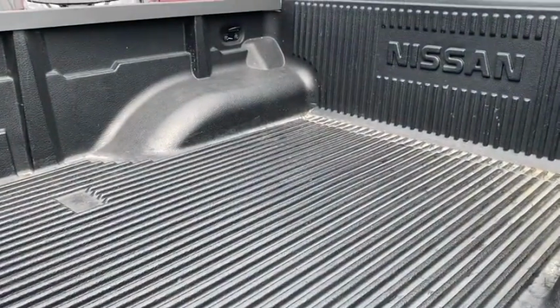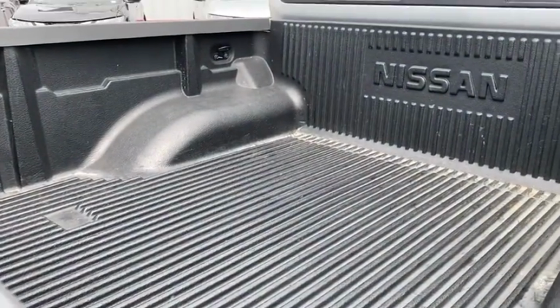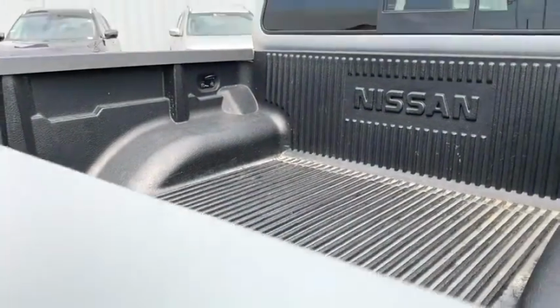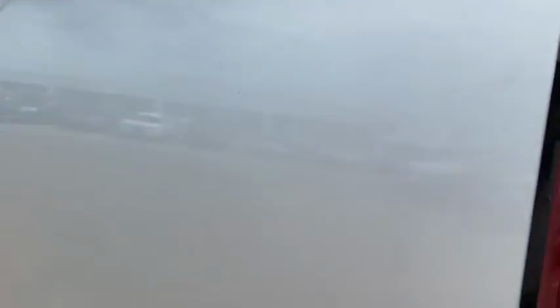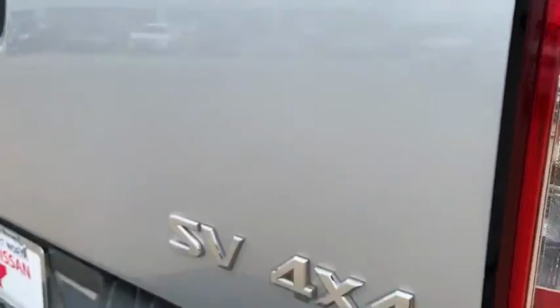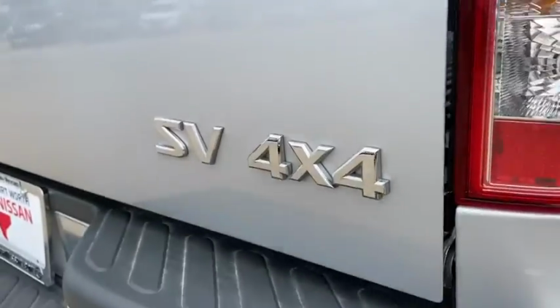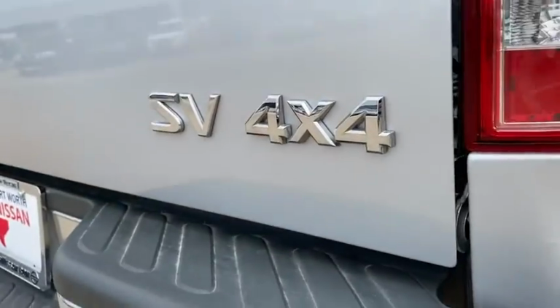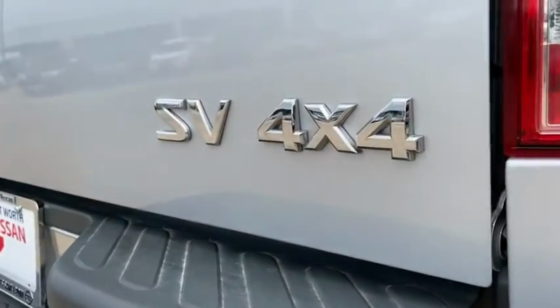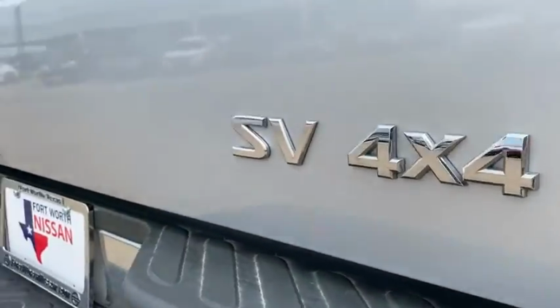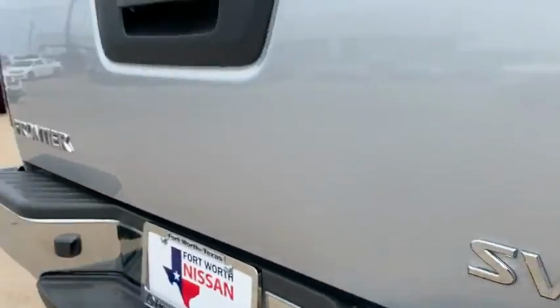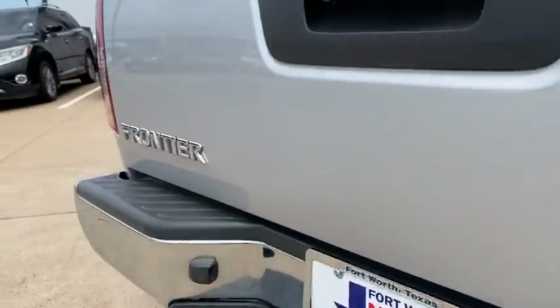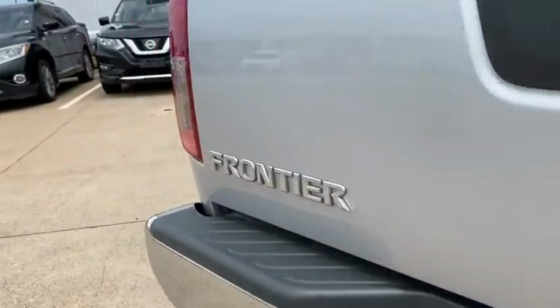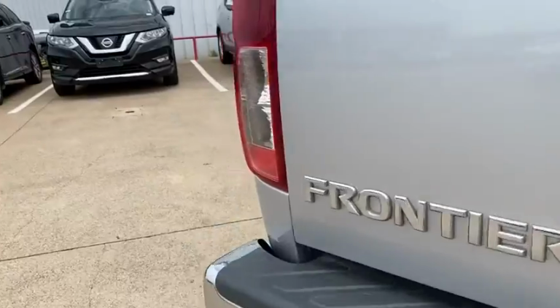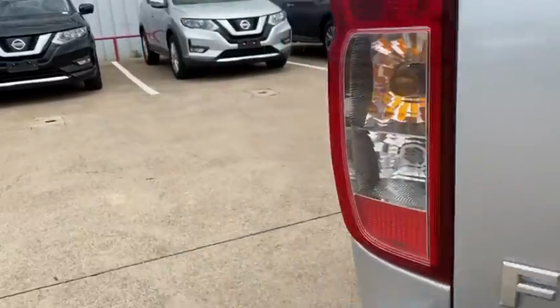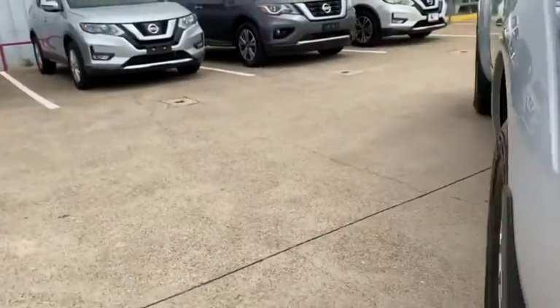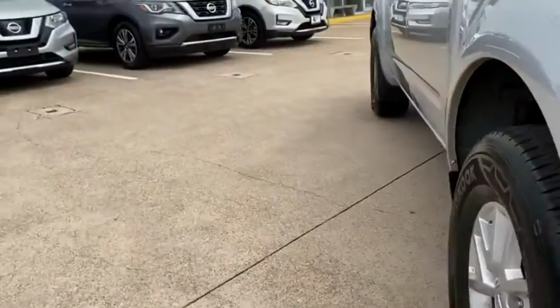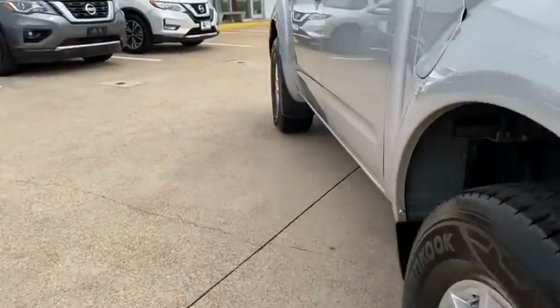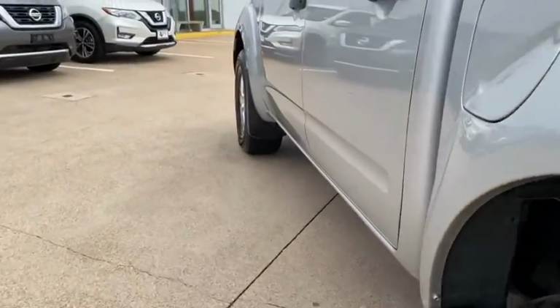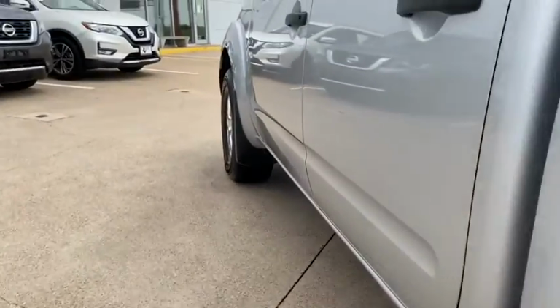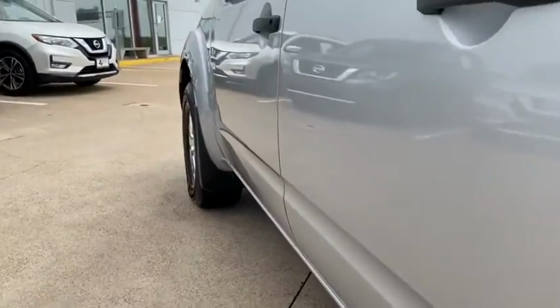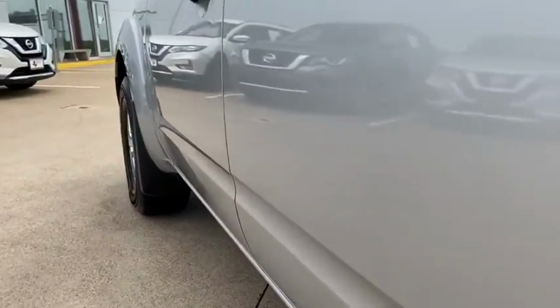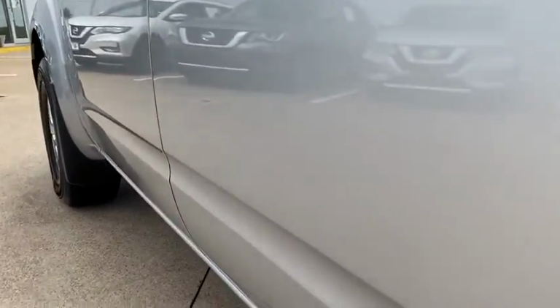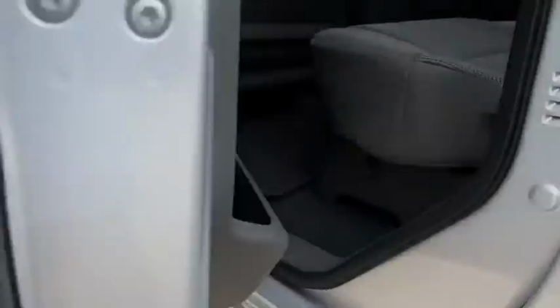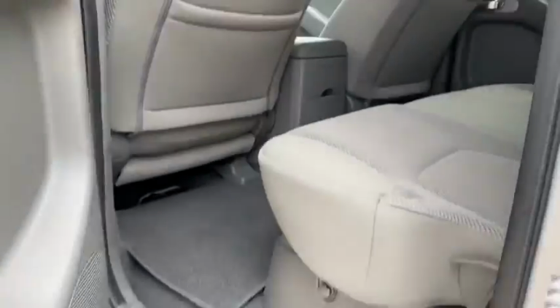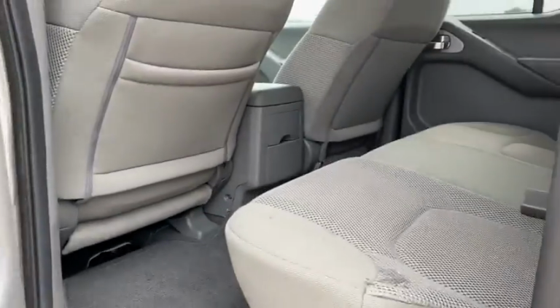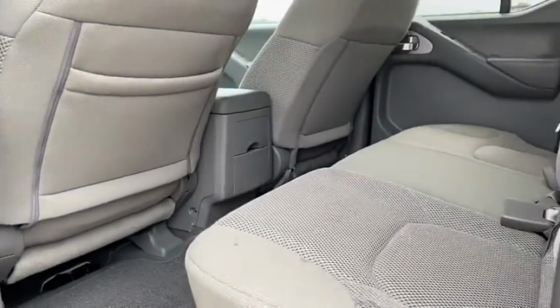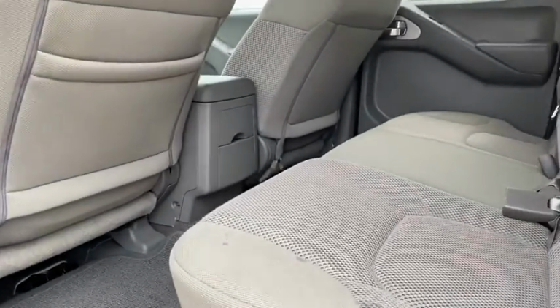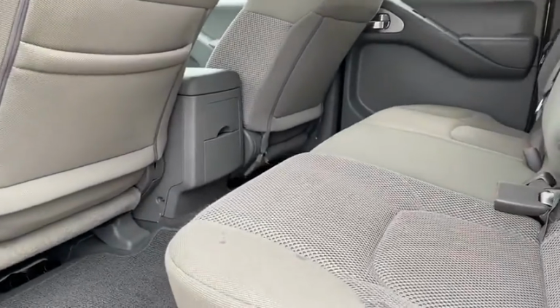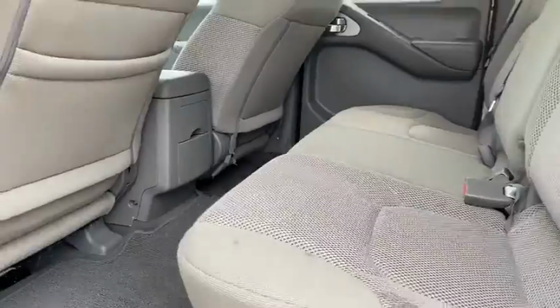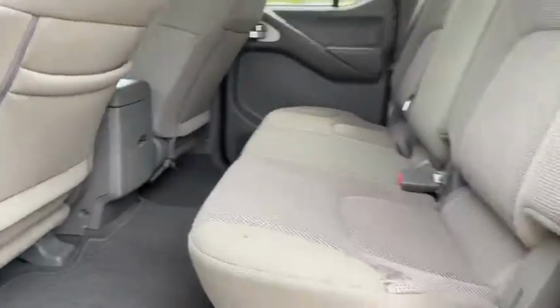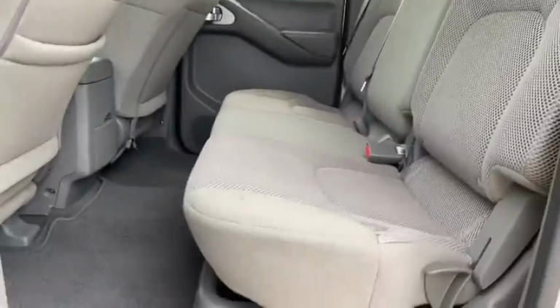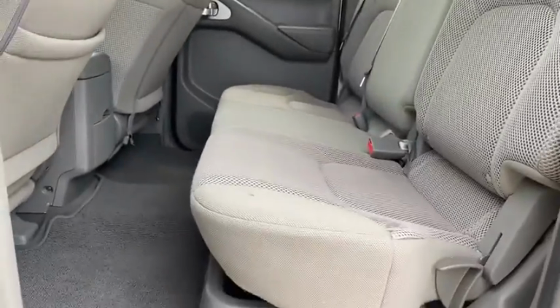Remote keyless entry, panic alarm, tachometer, front reading lamps, tilt steering wheel, cloth seat trim, front bucket seats, driver vanity mirror, and passenger vanity mirror.